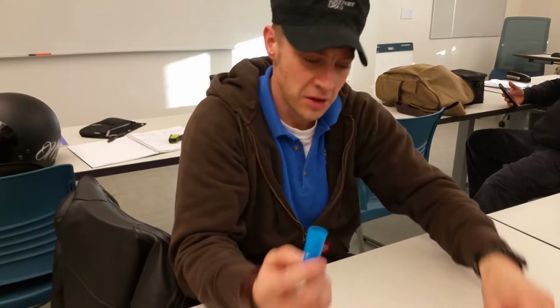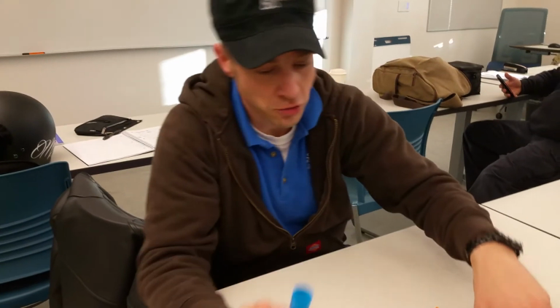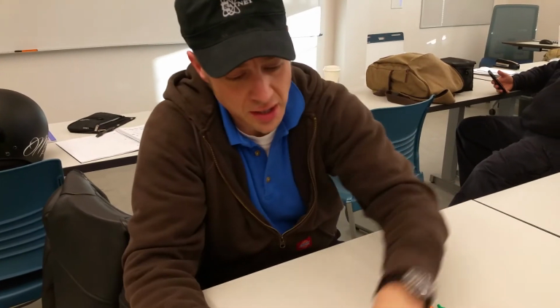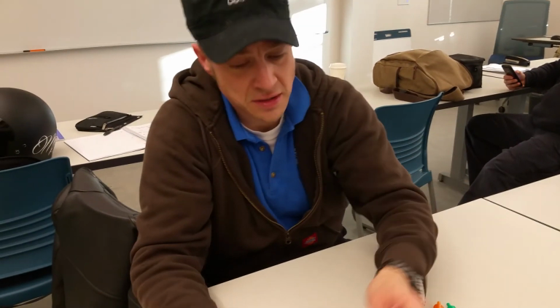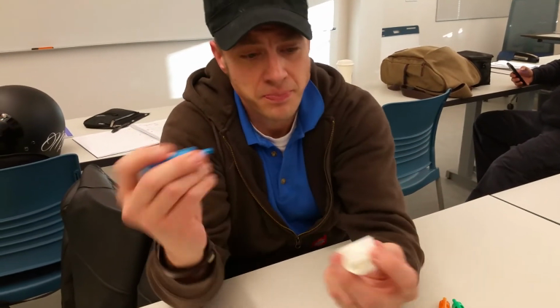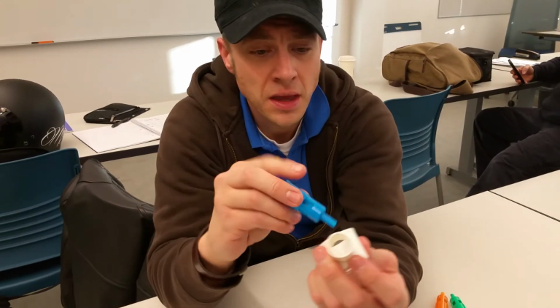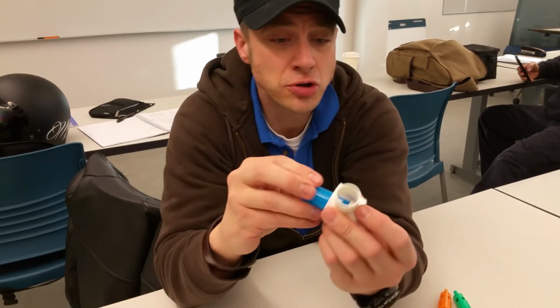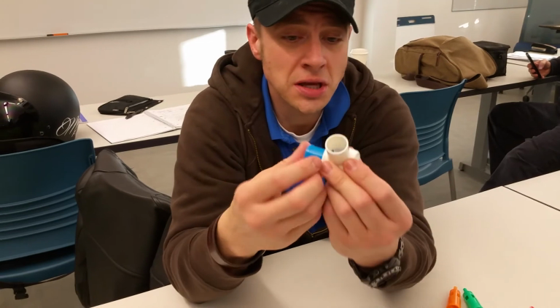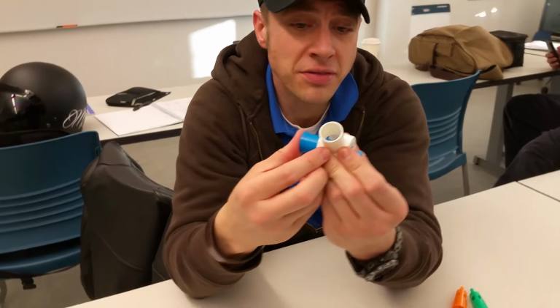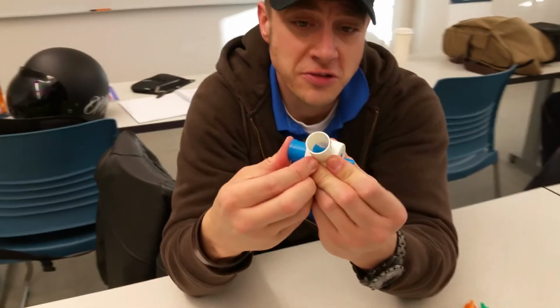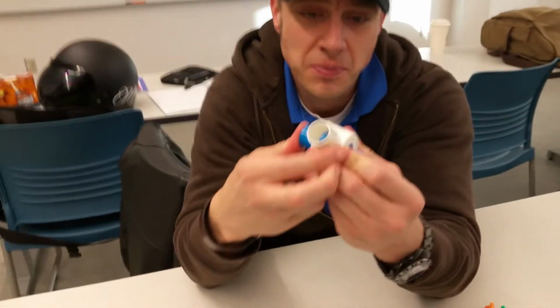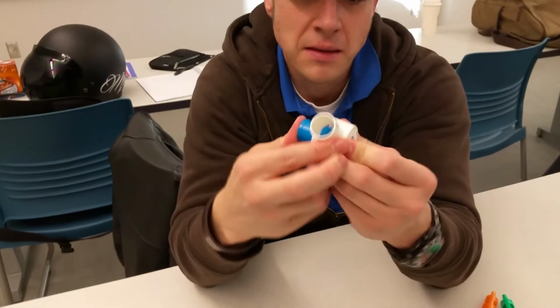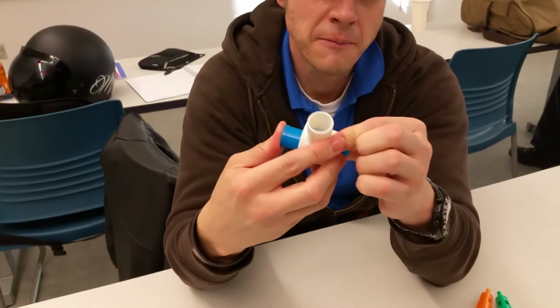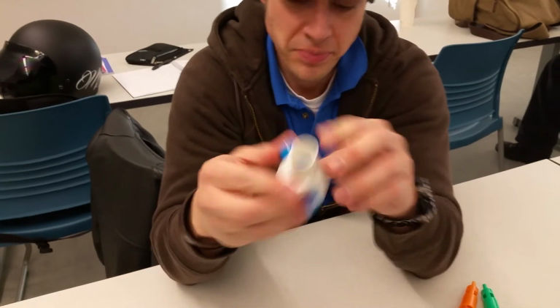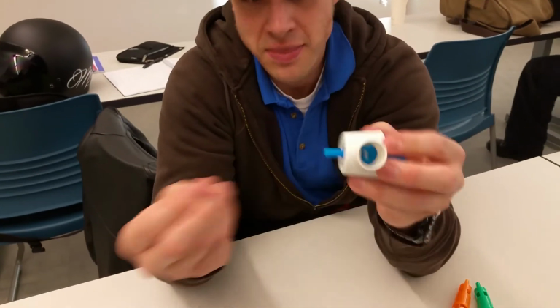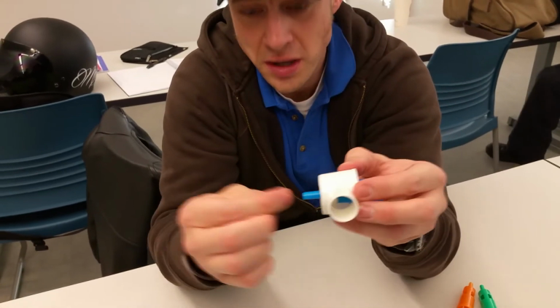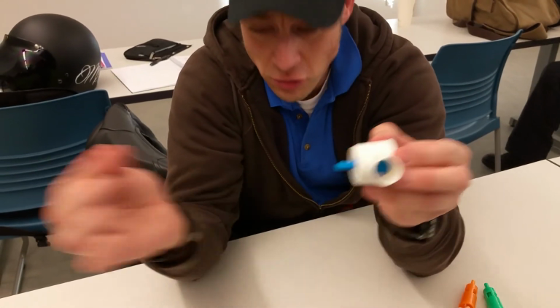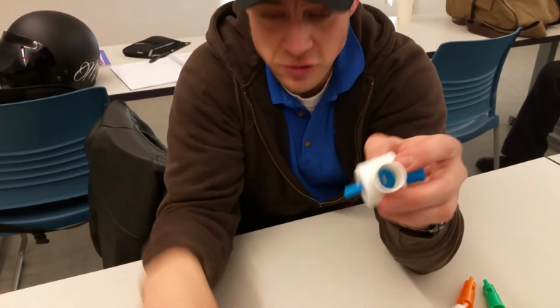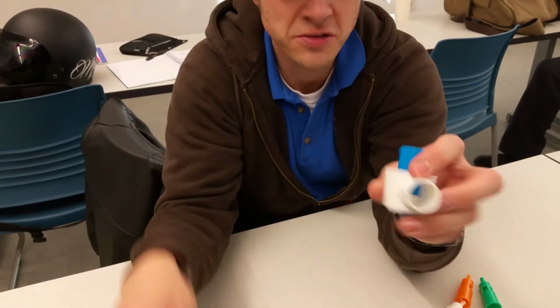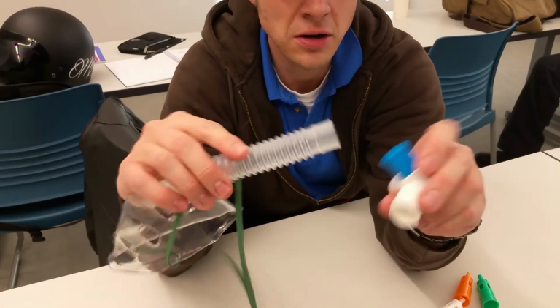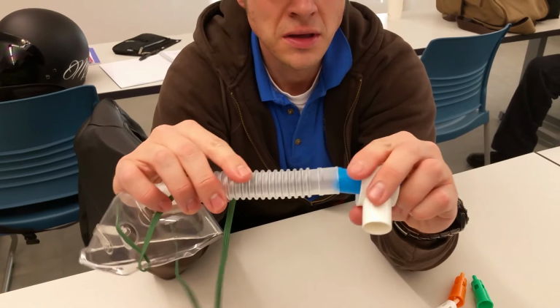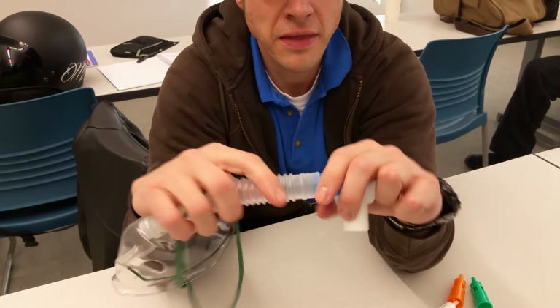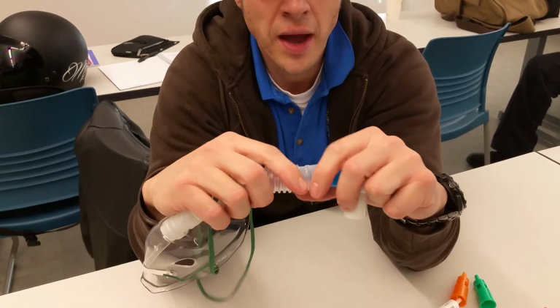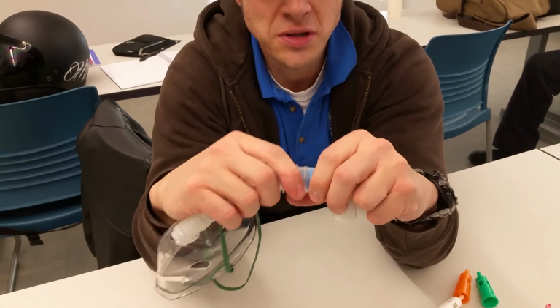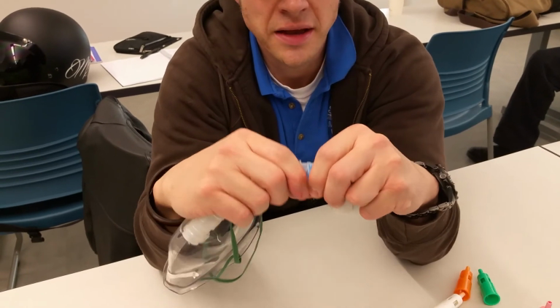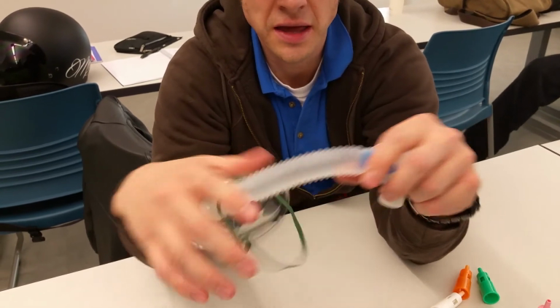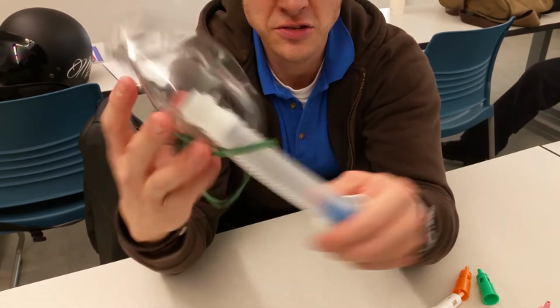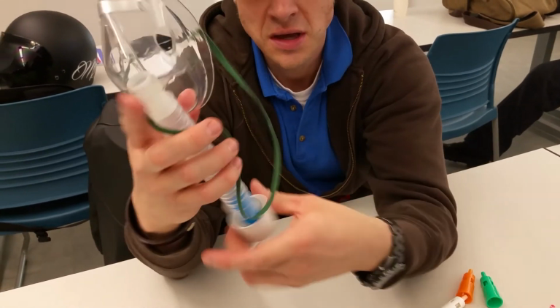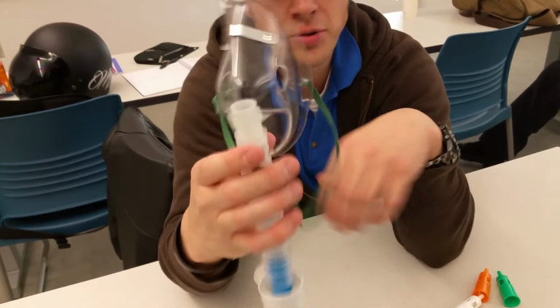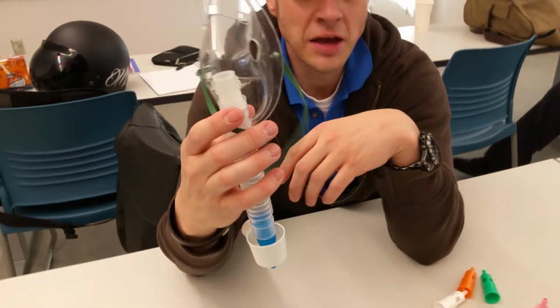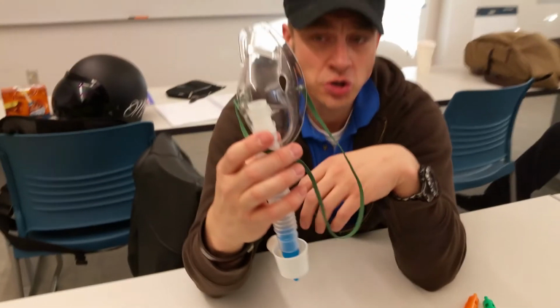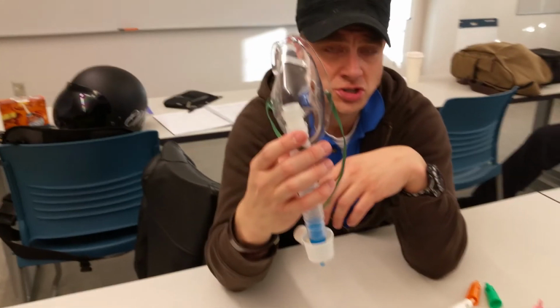You're going to connect it and push it in here like this, then connect your O2 tubing to here, connect it like this, and then put the mask on your patient.